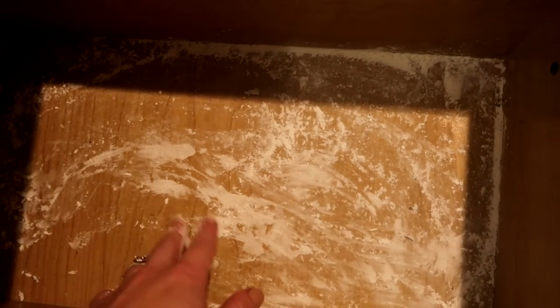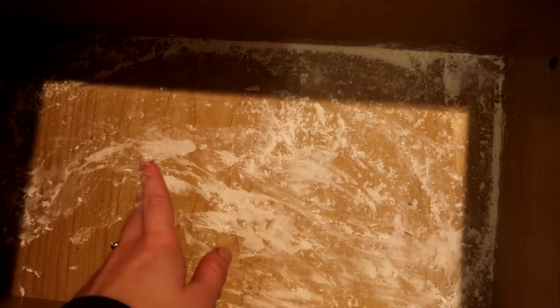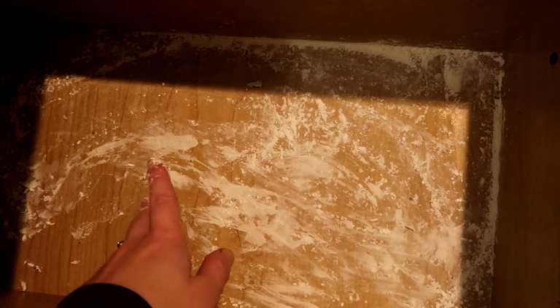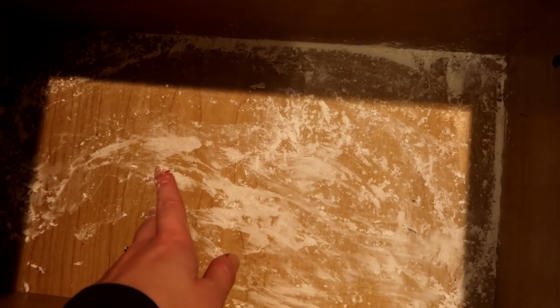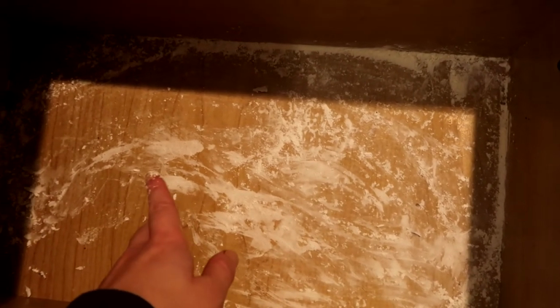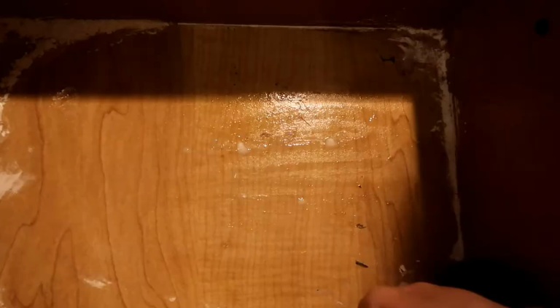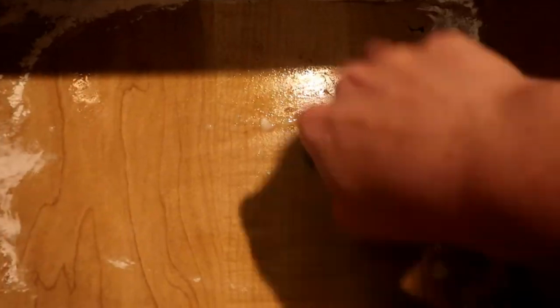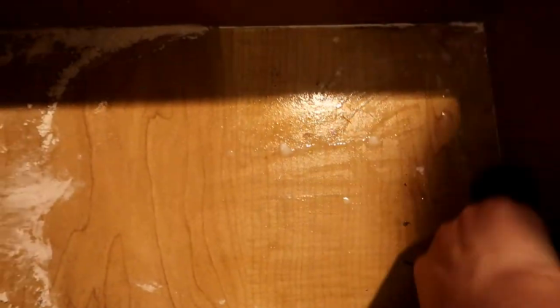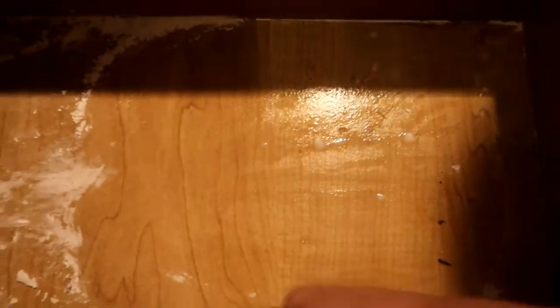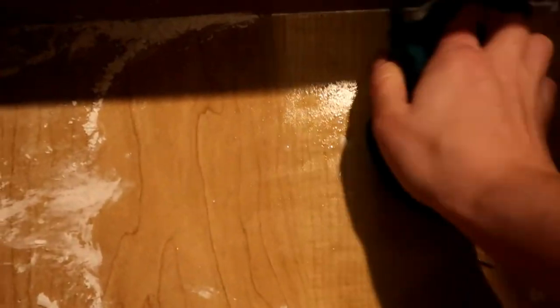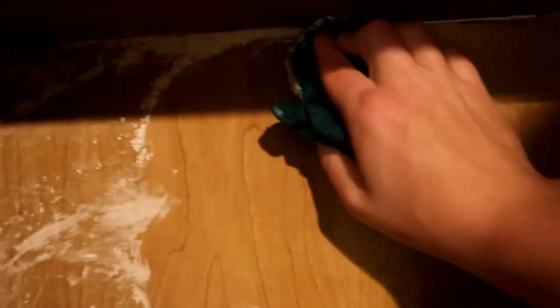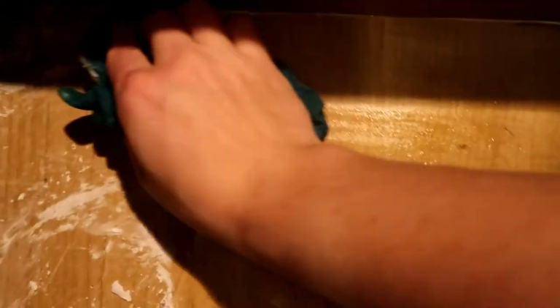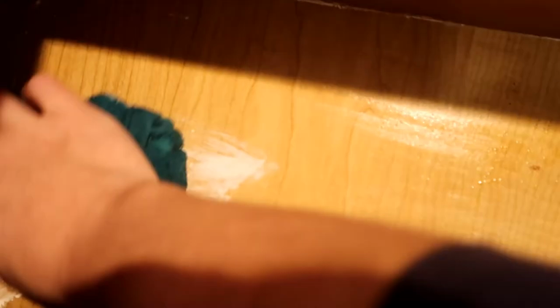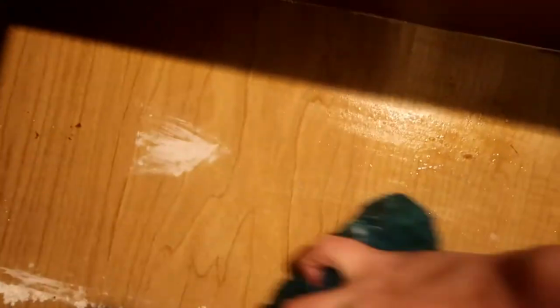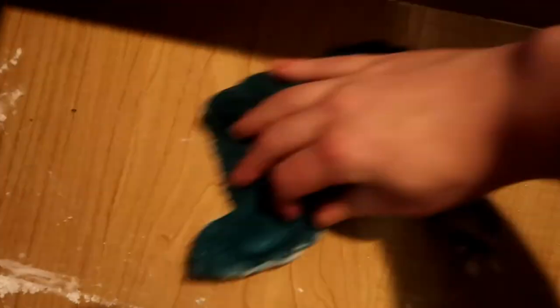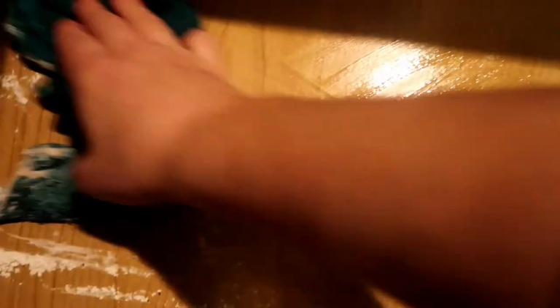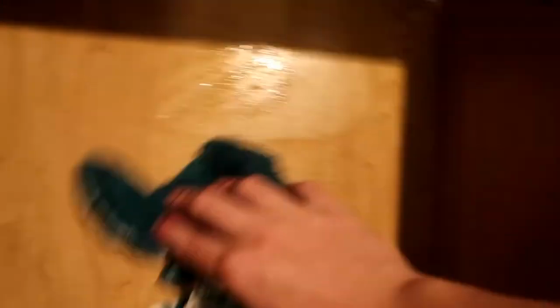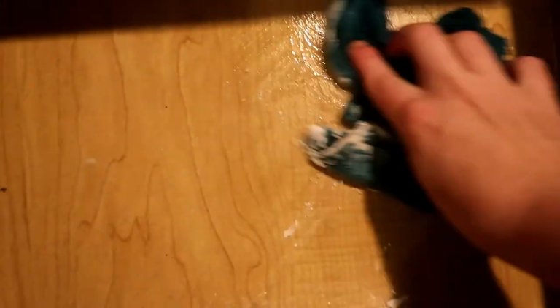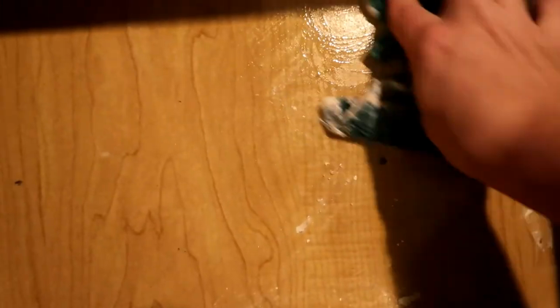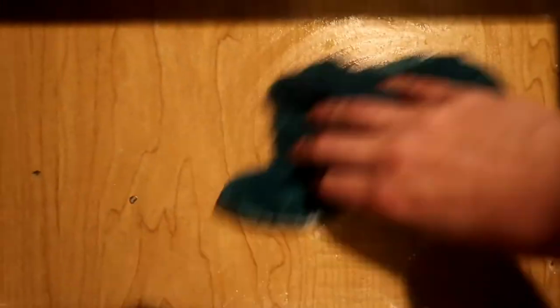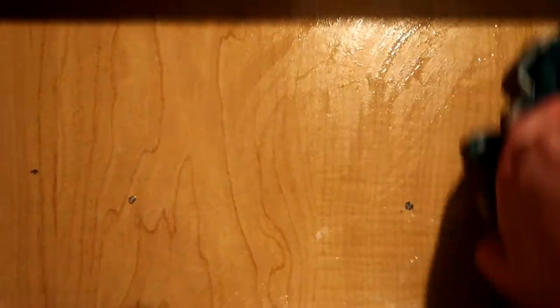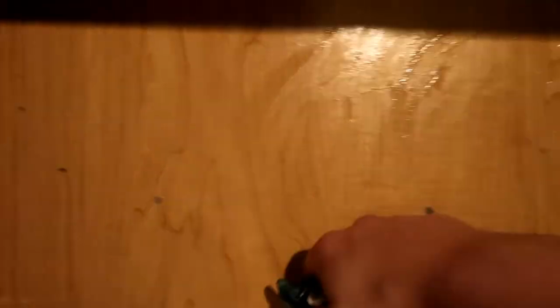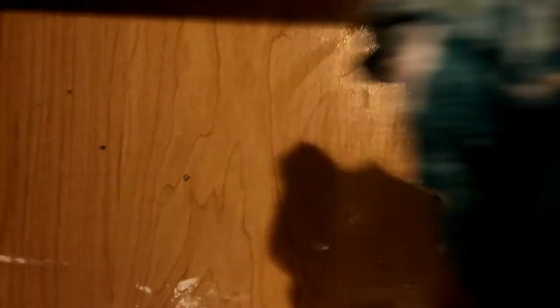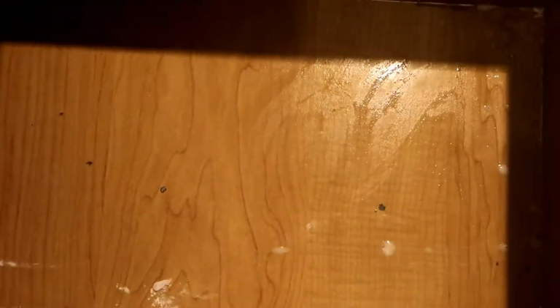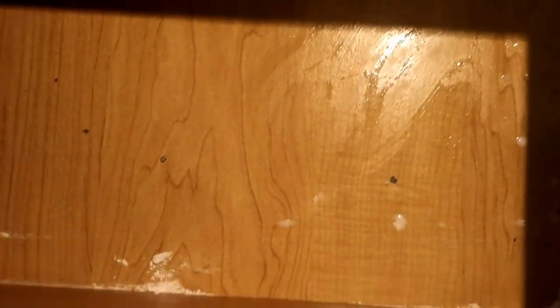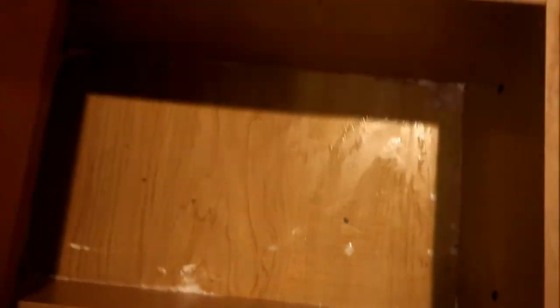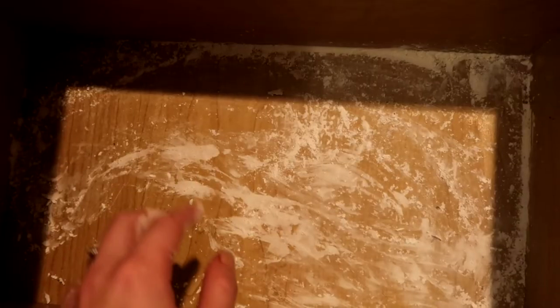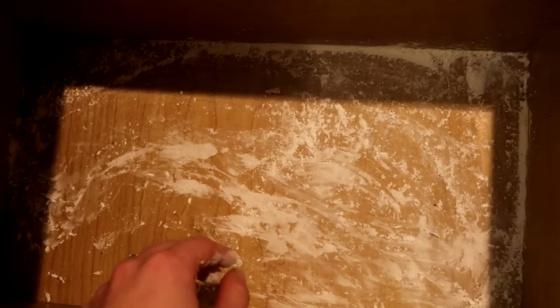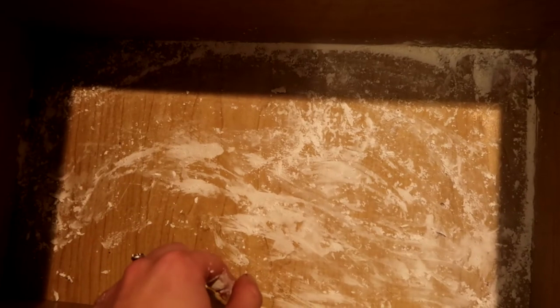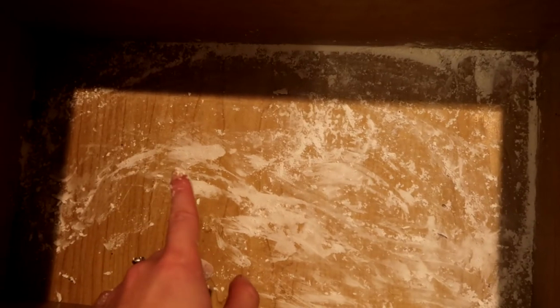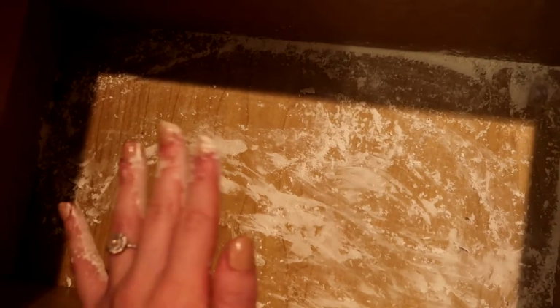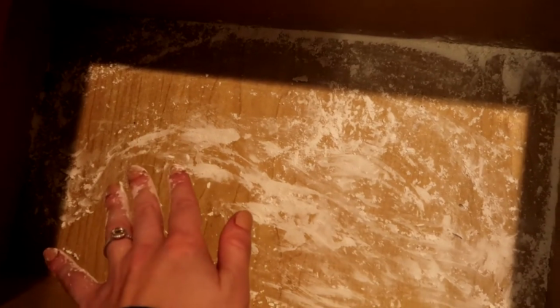You can take your vacuum and vacuum it out of here, or just use a damp cloth and wipe it out. Either way does the trick, but this is the easiest and the best way to just get up any kind of spills out of the bottom of your drawers.